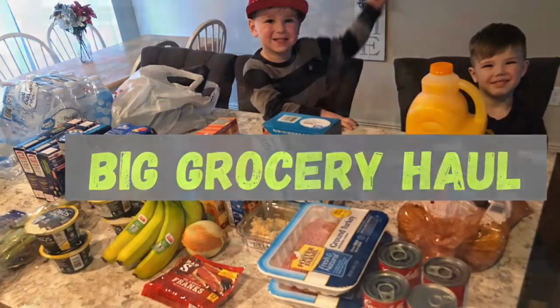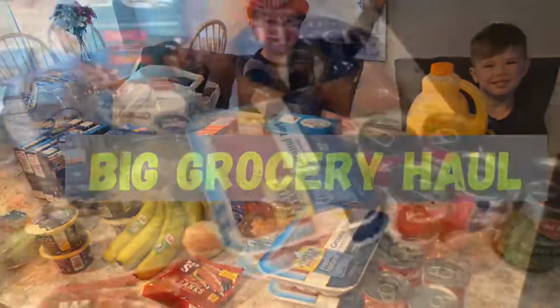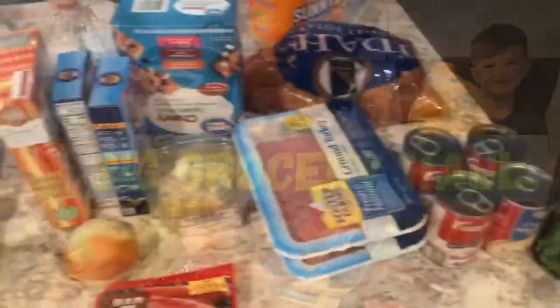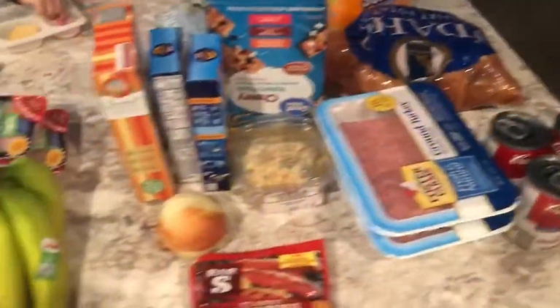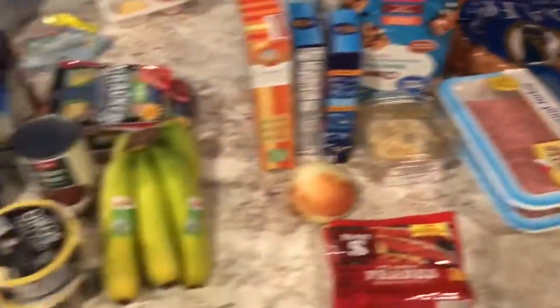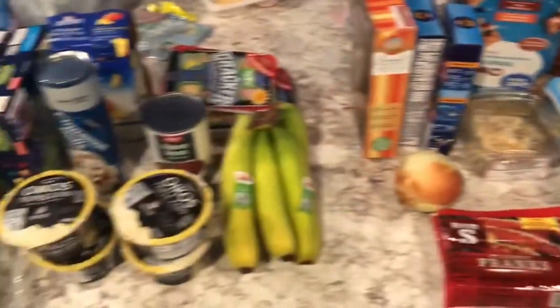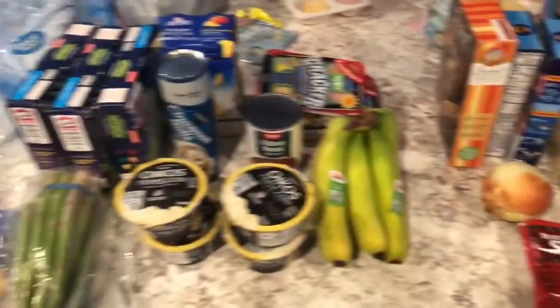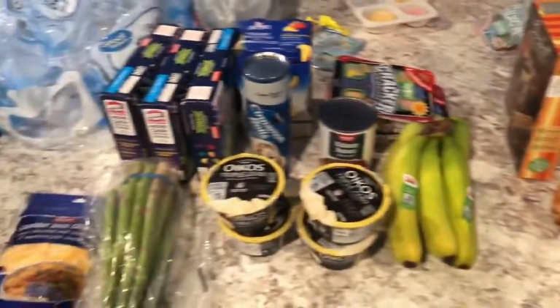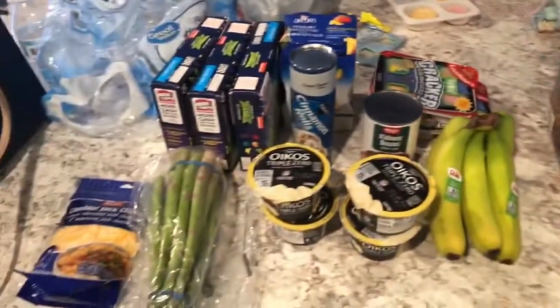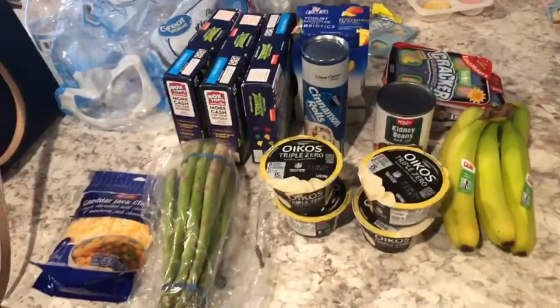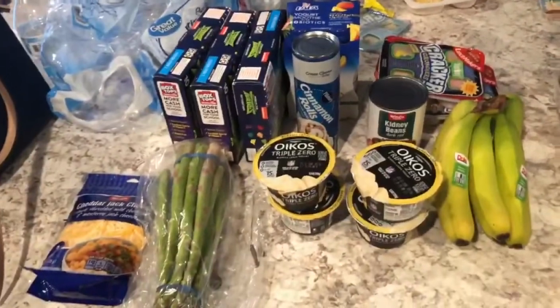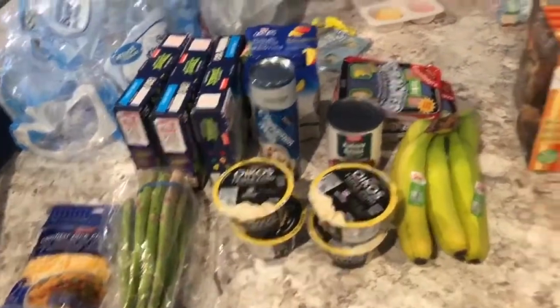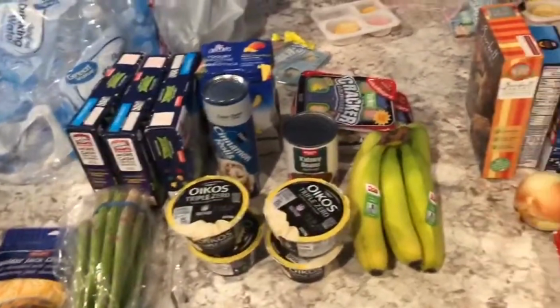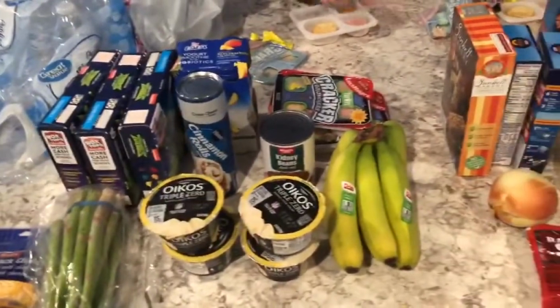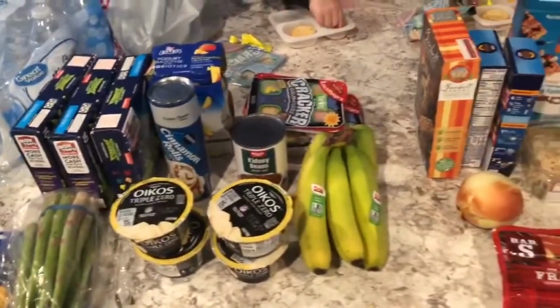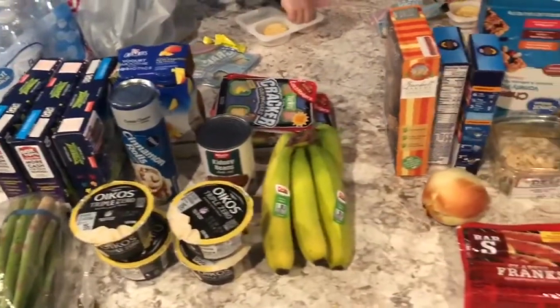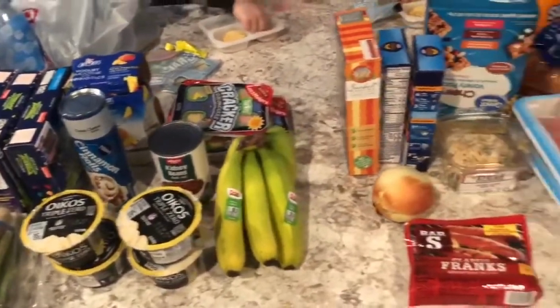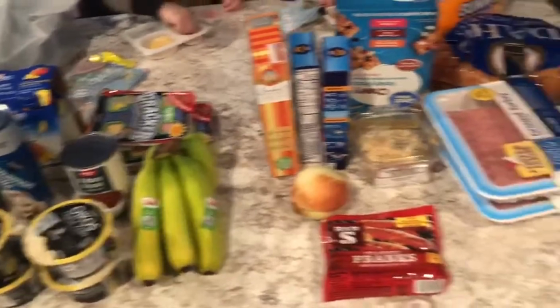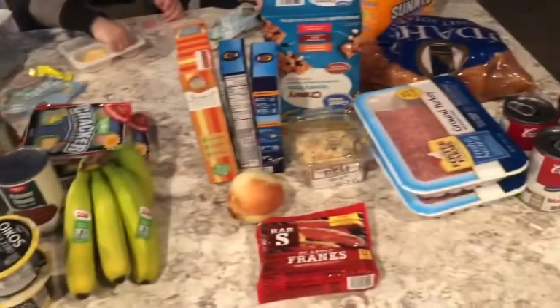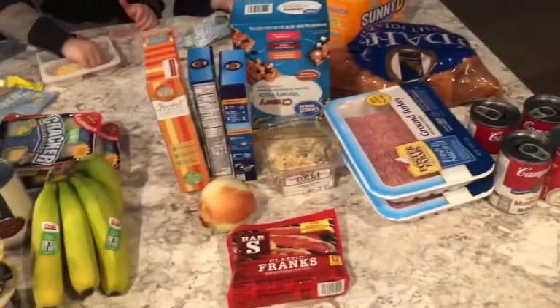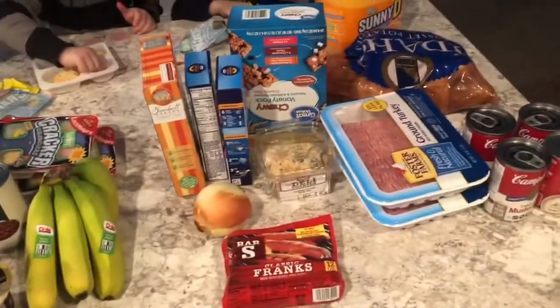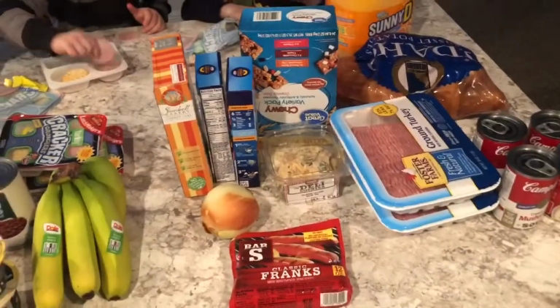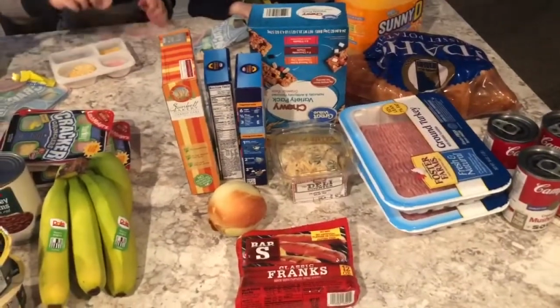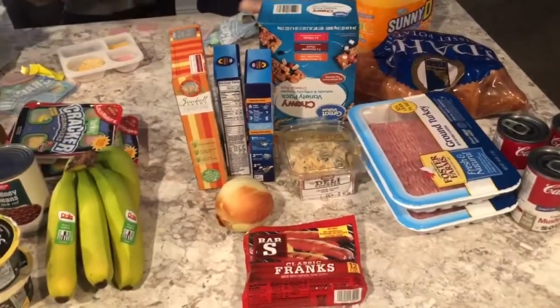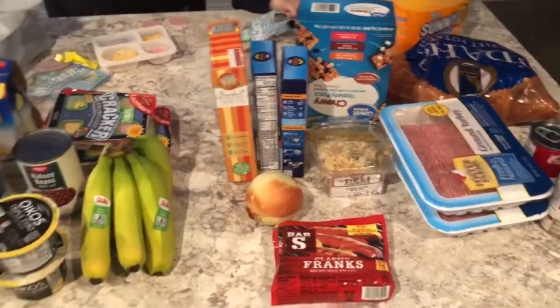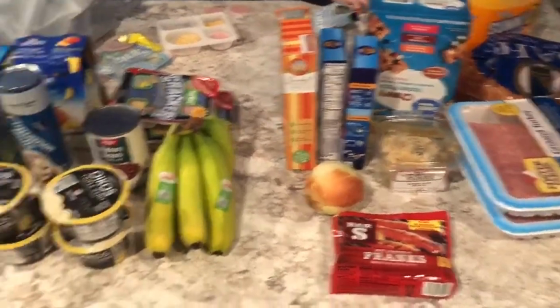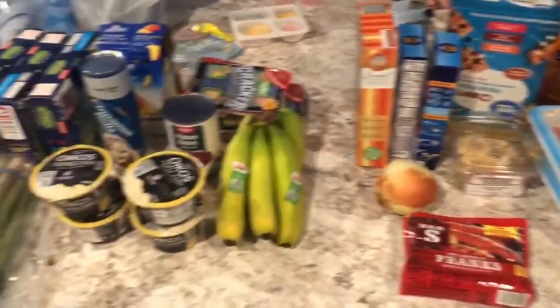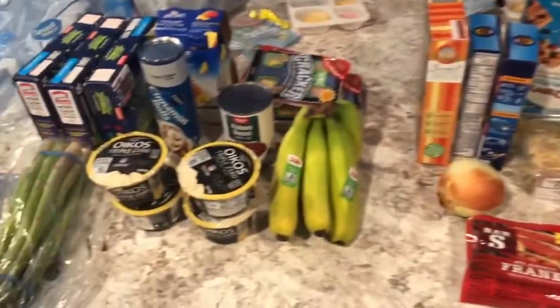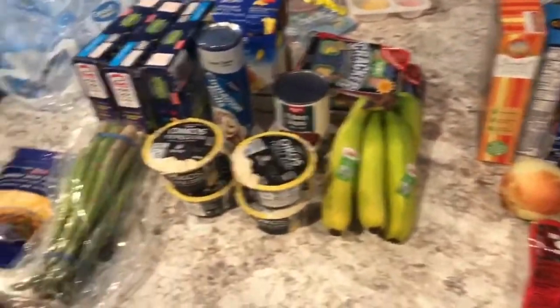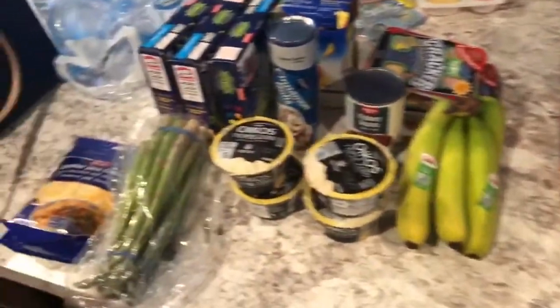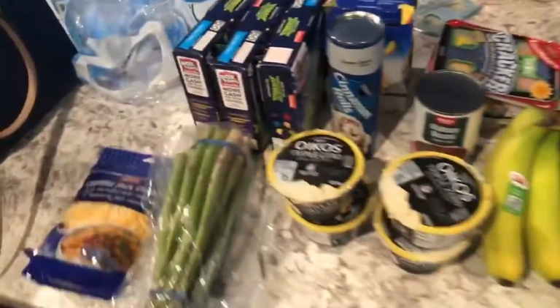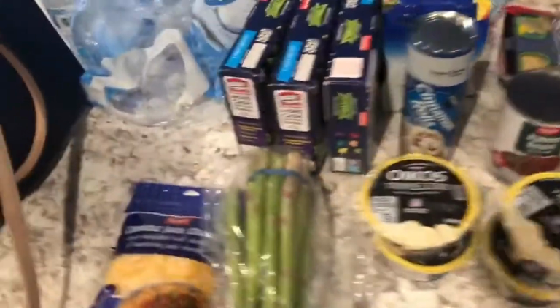Hey everyone, welcome back to my channel. I'm just doing a WinCo haul, and then right after I show you everything I got from WinCo, I will show you what I got from Walmart. So I'm going to start over here.